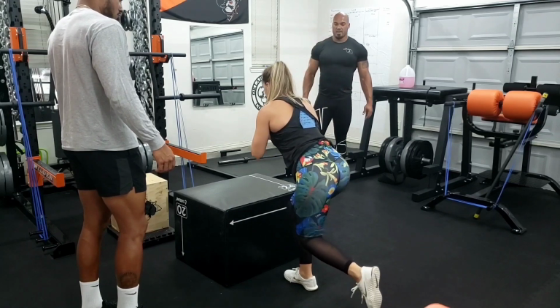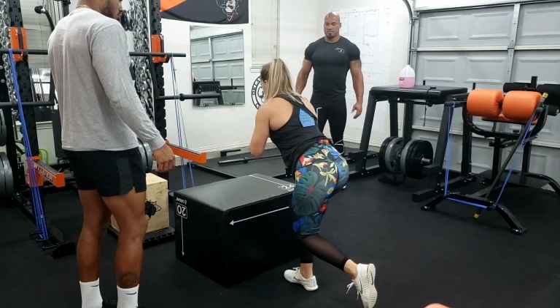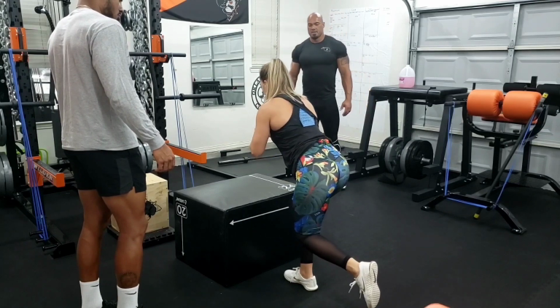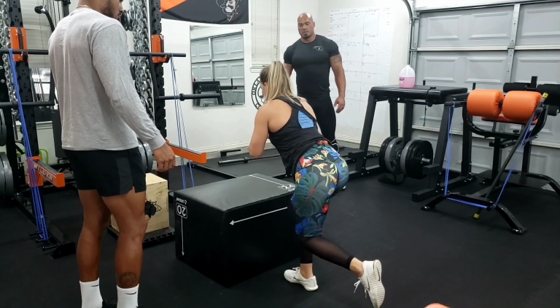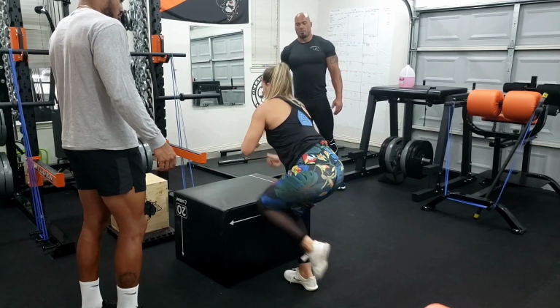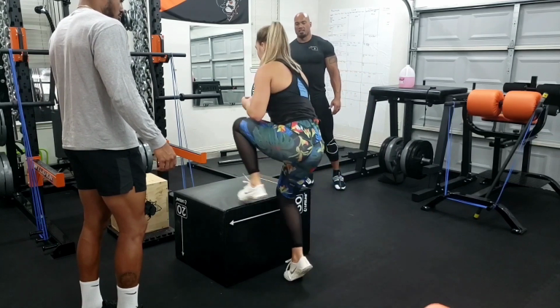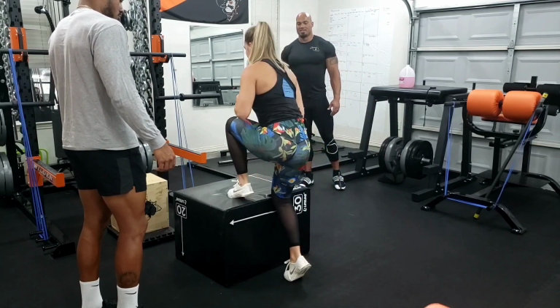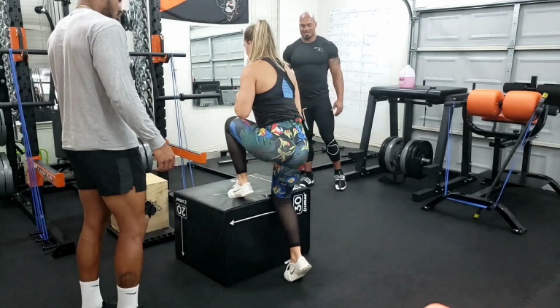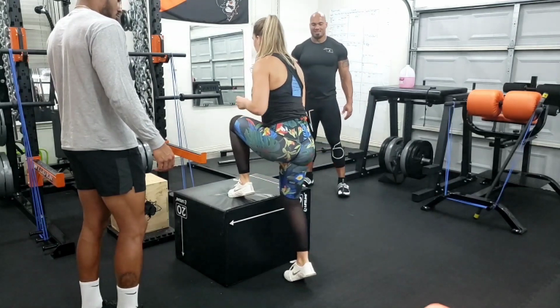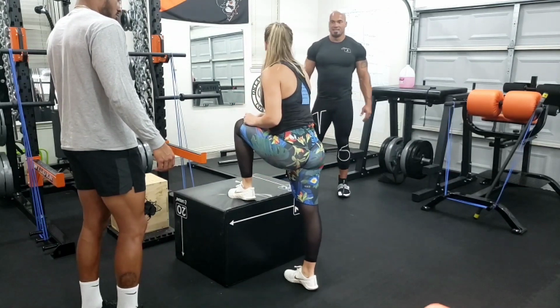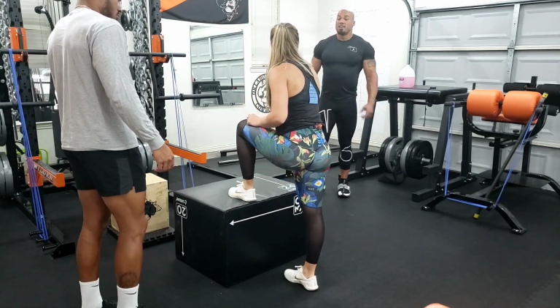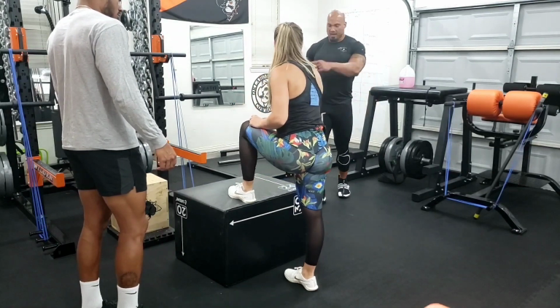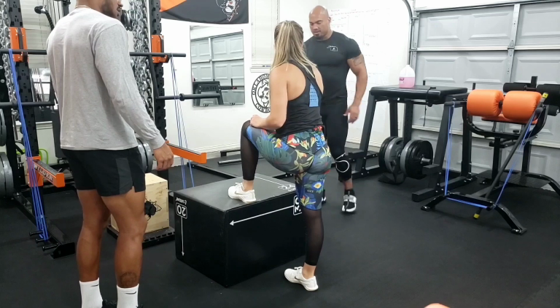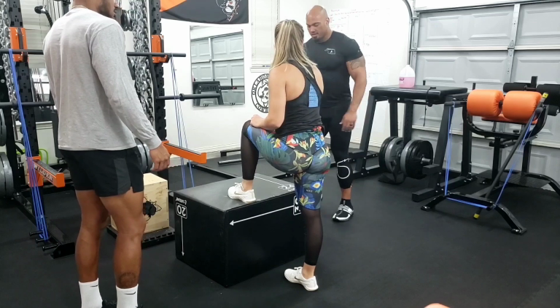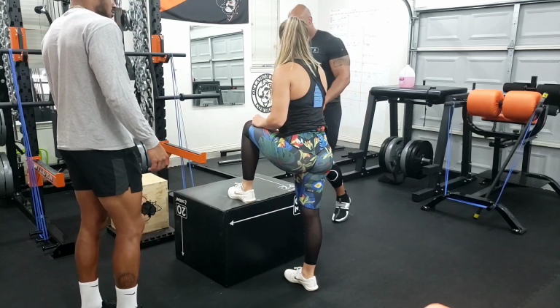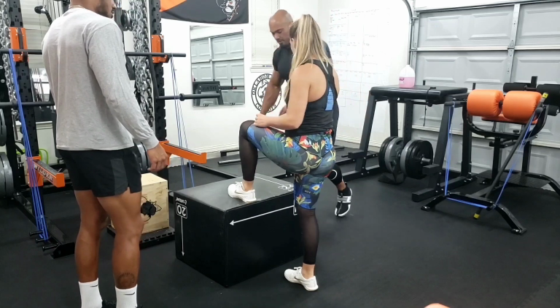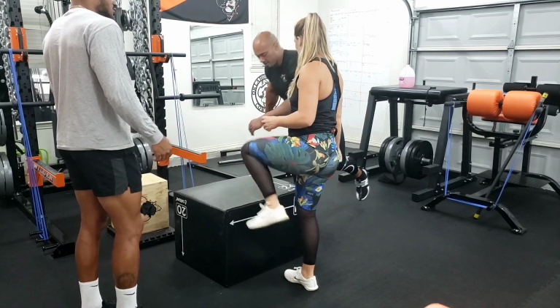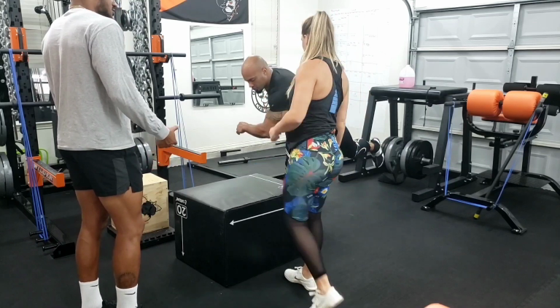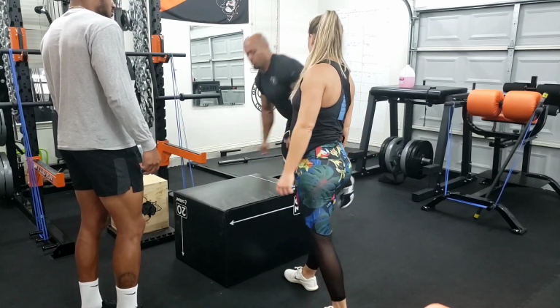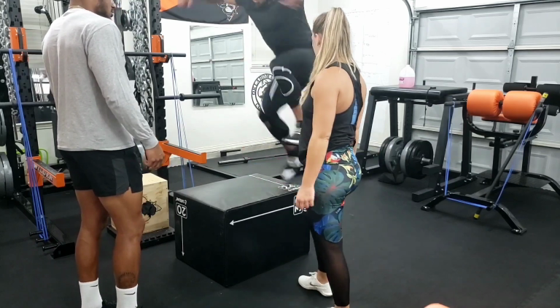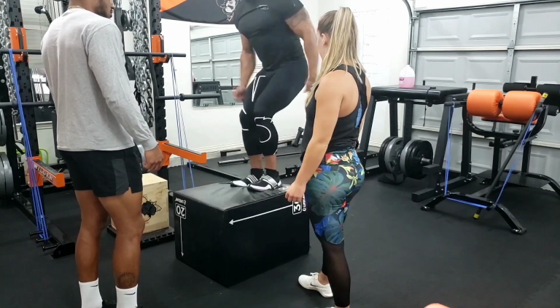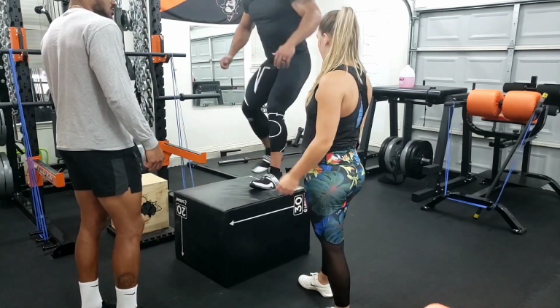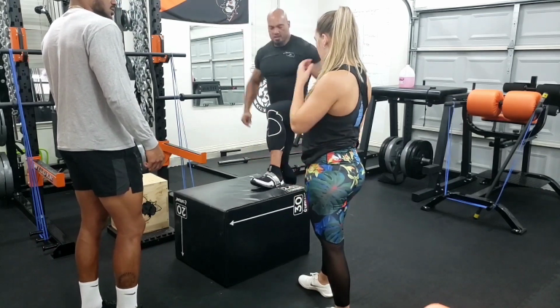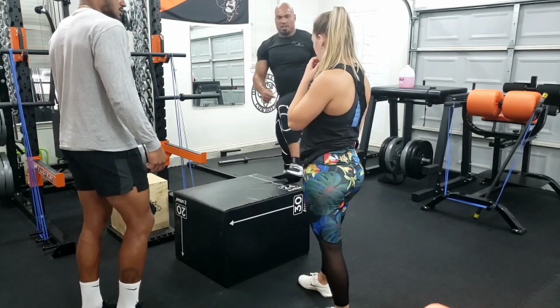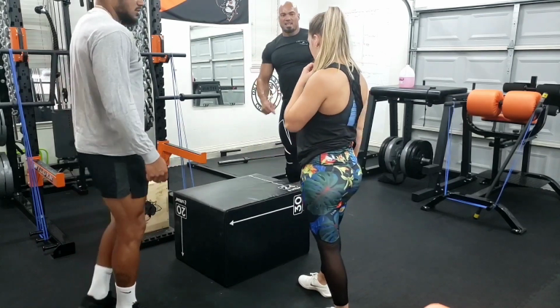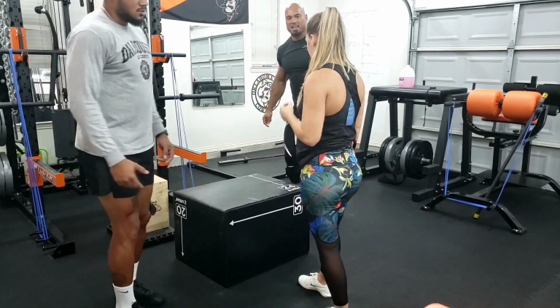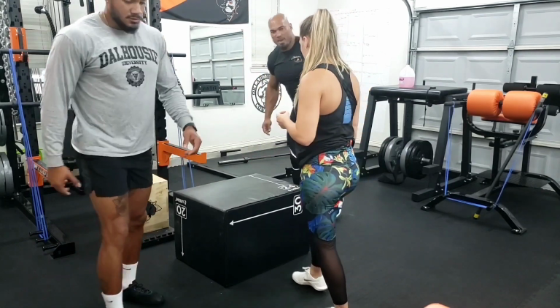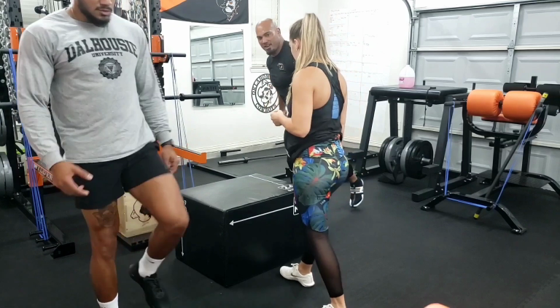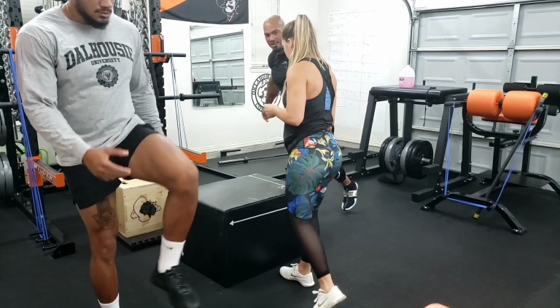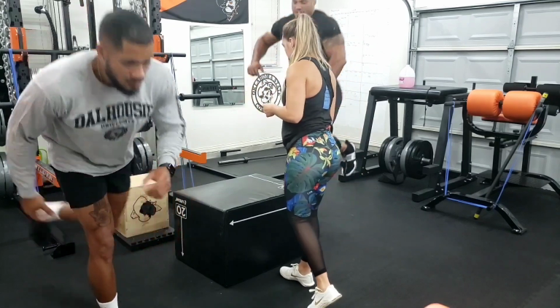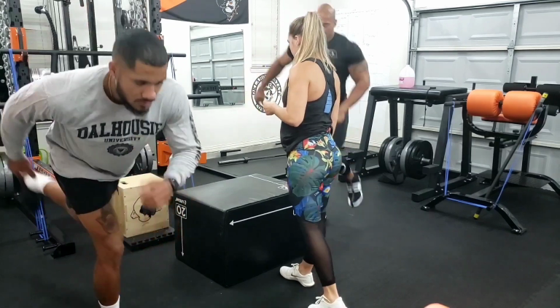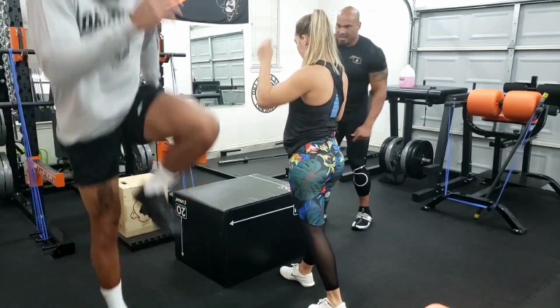Swing. Yep. Swing up on that box. Swing this one? Yeah. That's when you jump. Swing. You're leaving this leg back here and jumping like that.